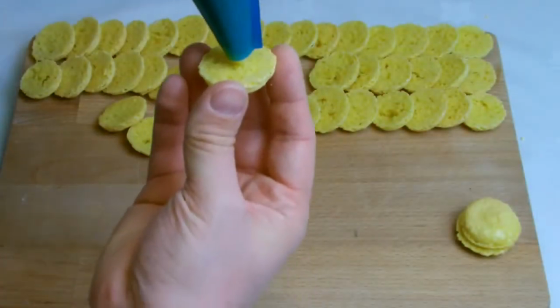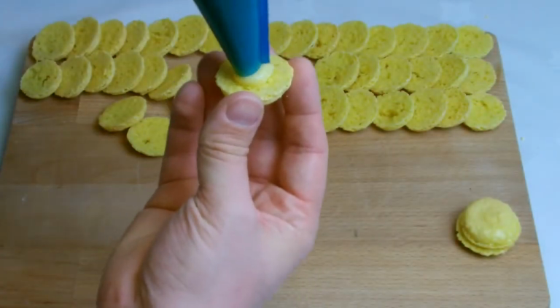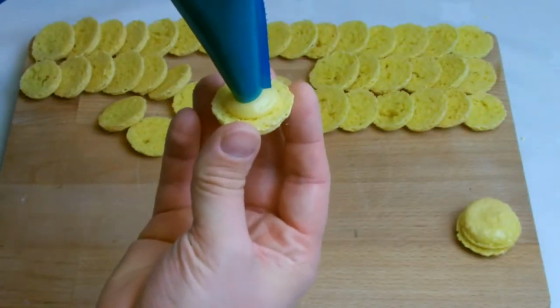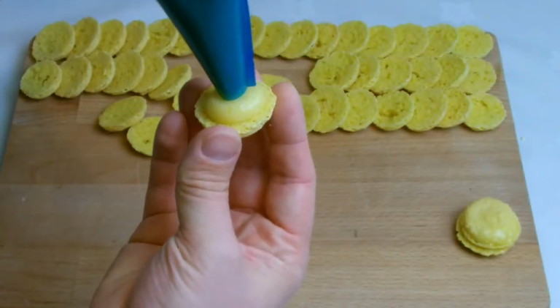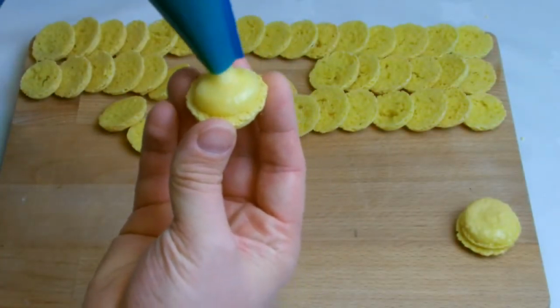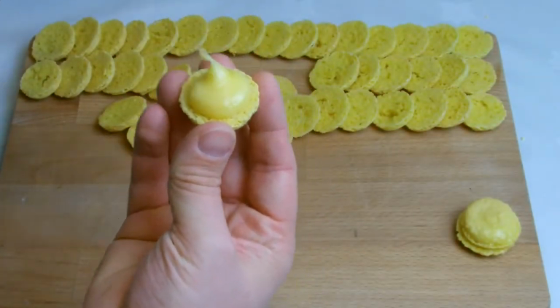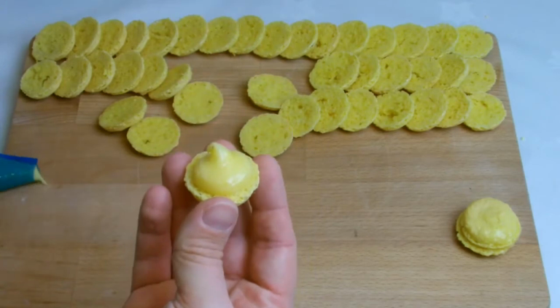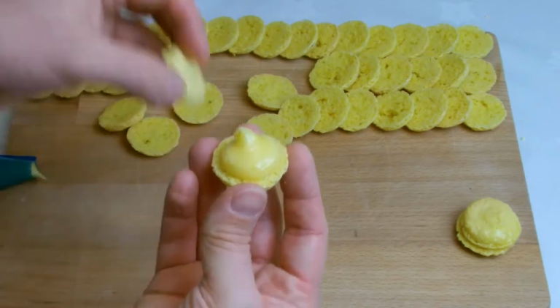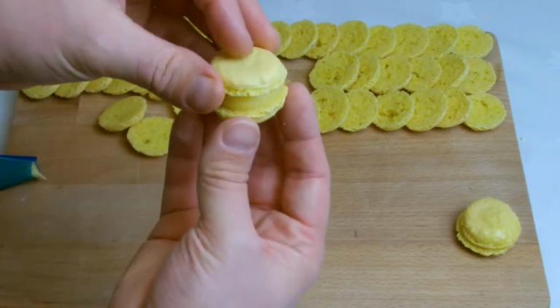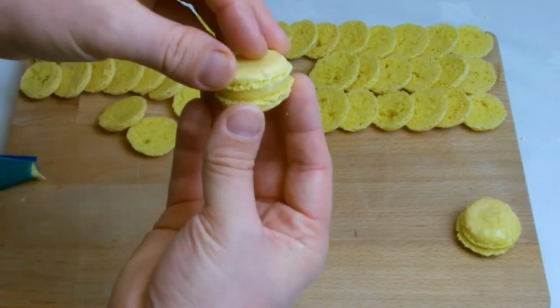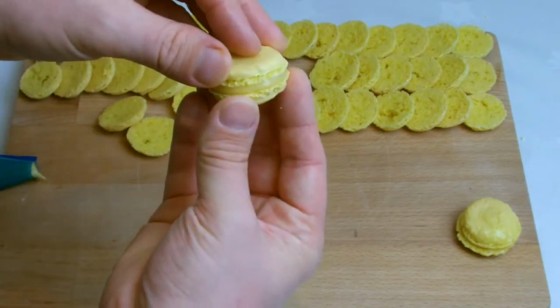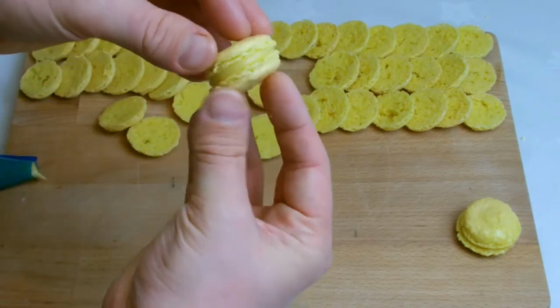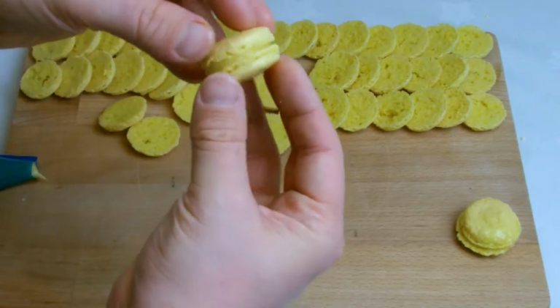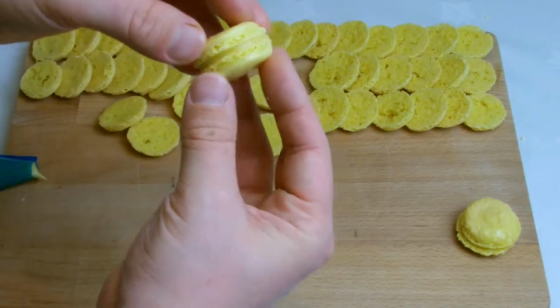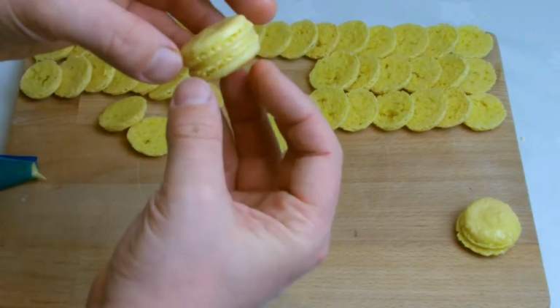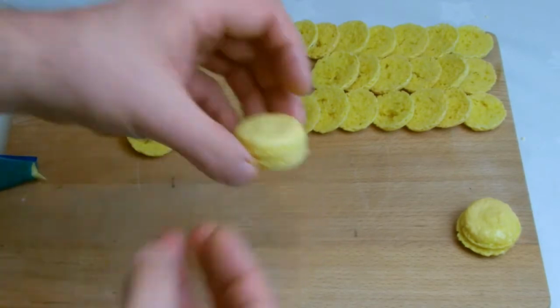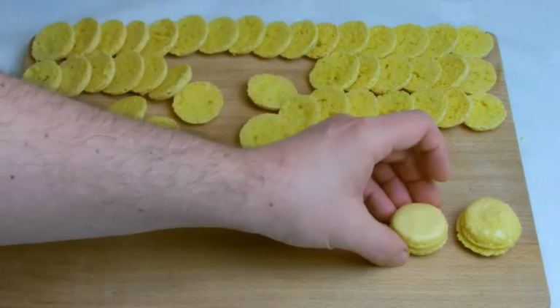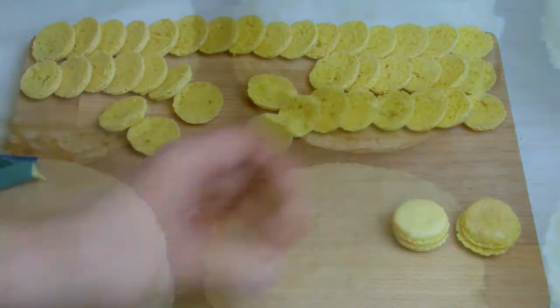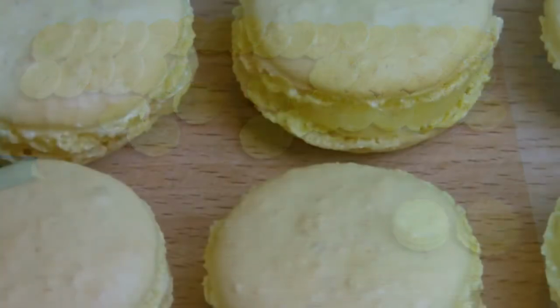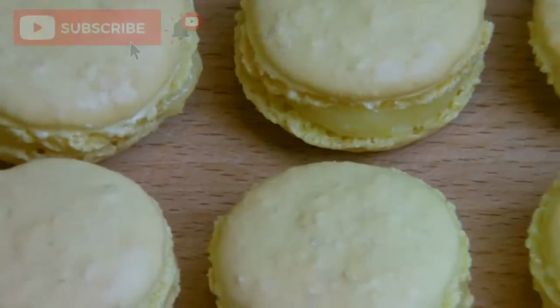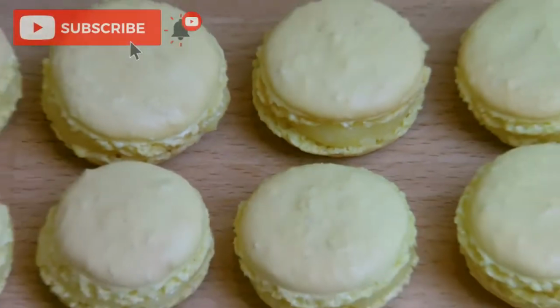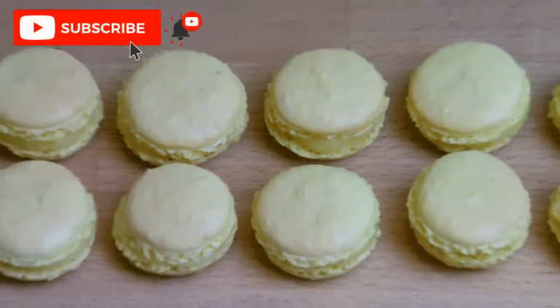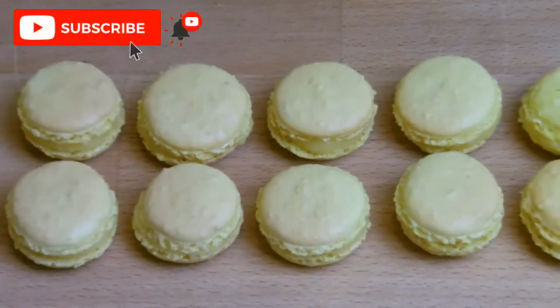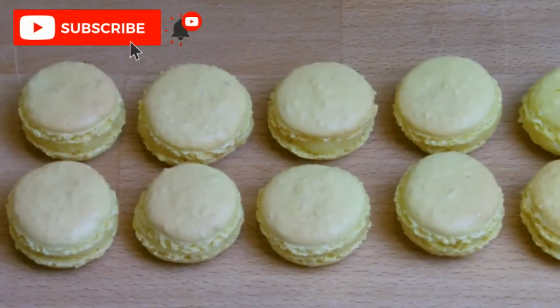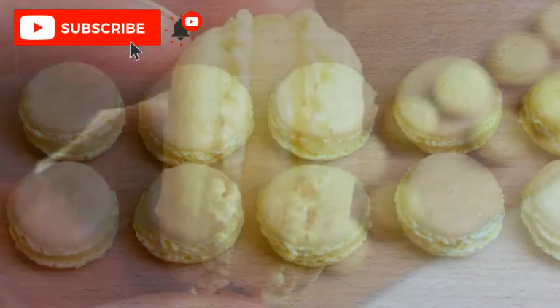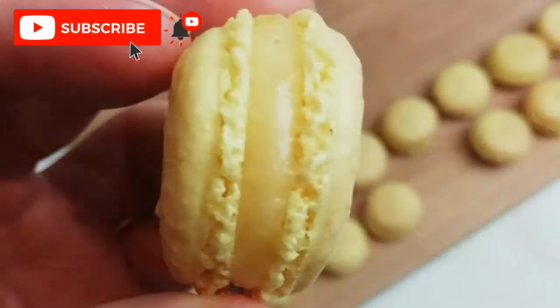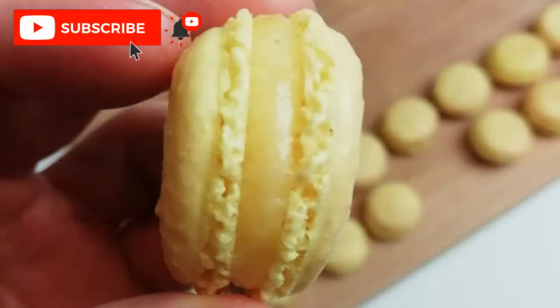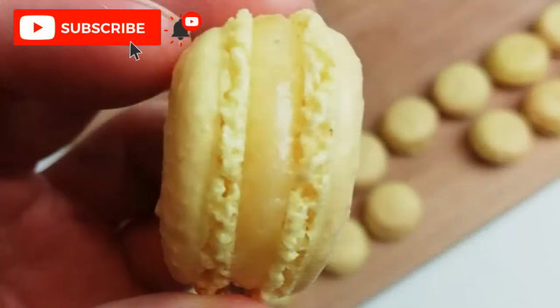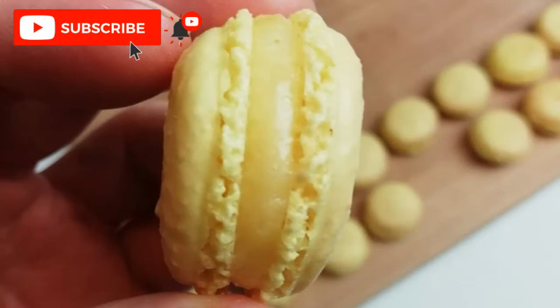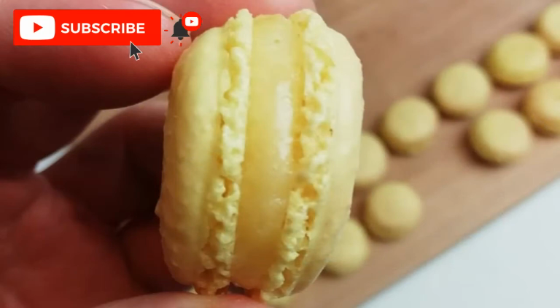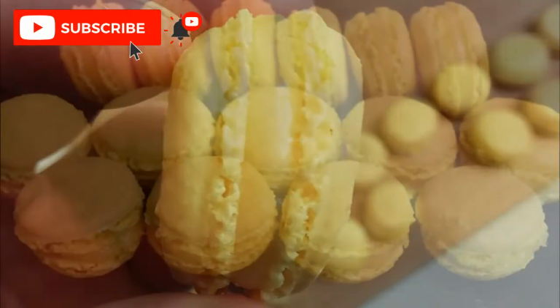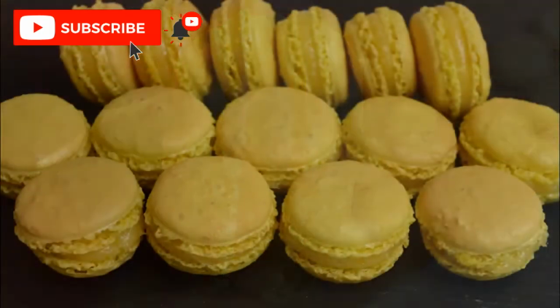Repeat the process until all the shells are filled. The unfilled shells will keep for a week in the refrigerator or up to a couple of months in the freezer if you wanted to prepare these now to get ahead for something such as Christmas.